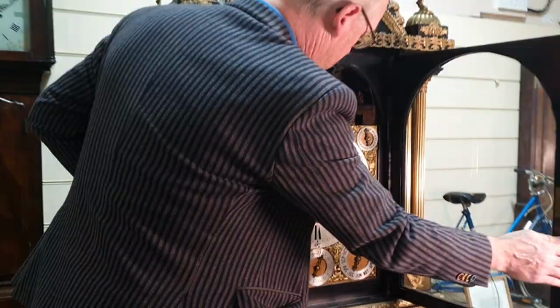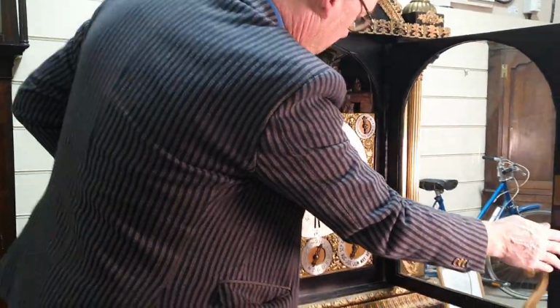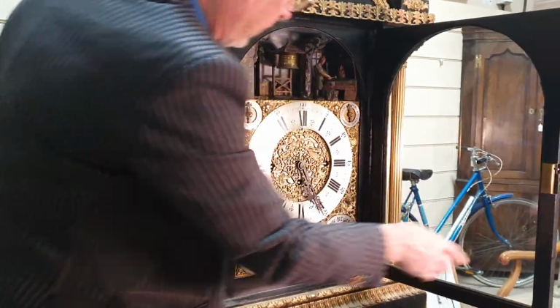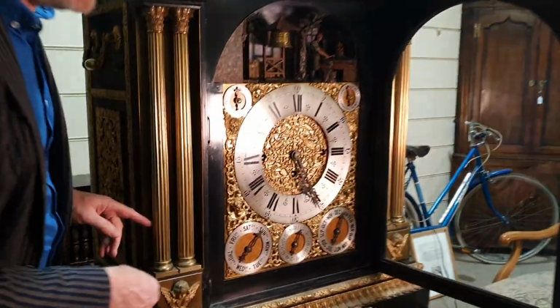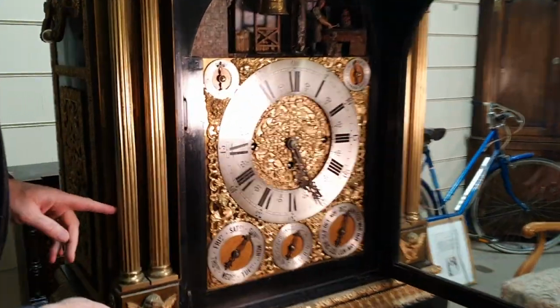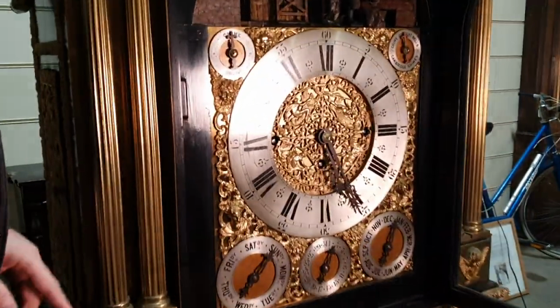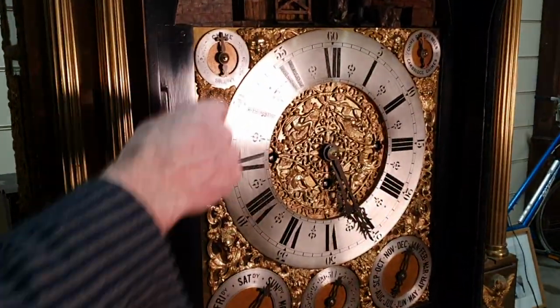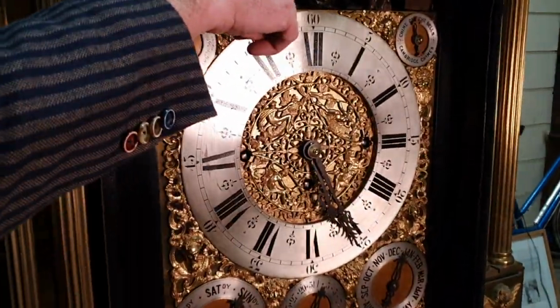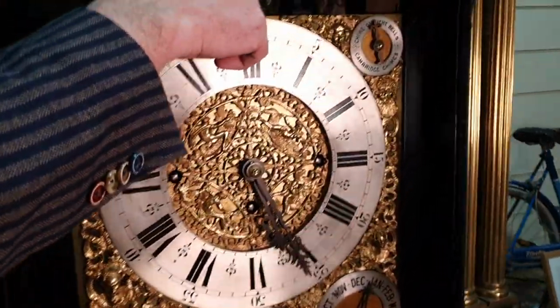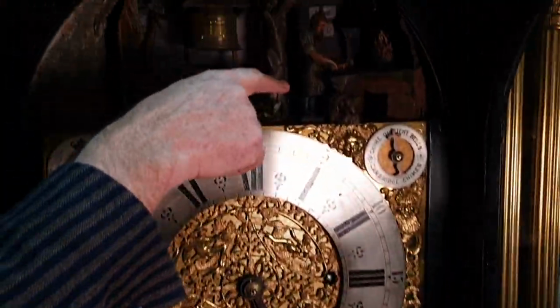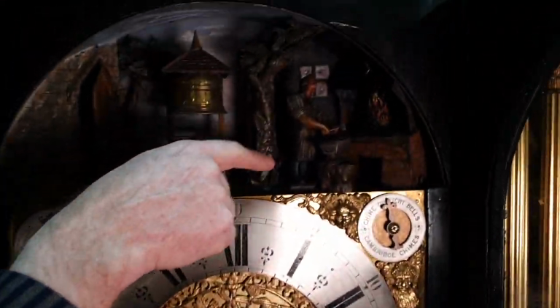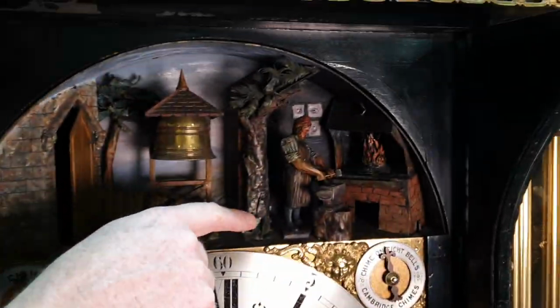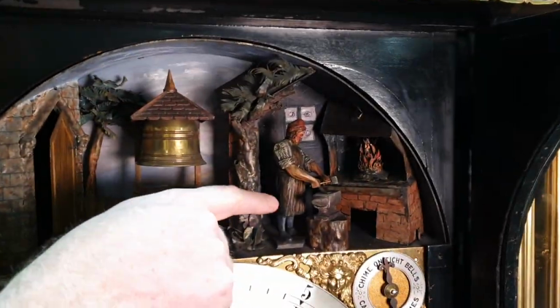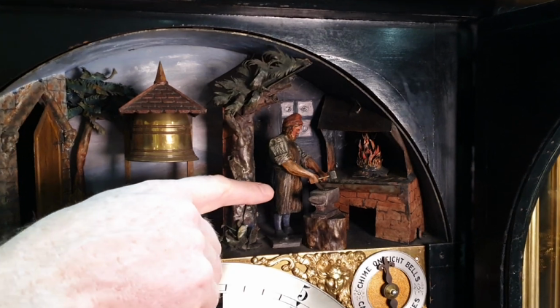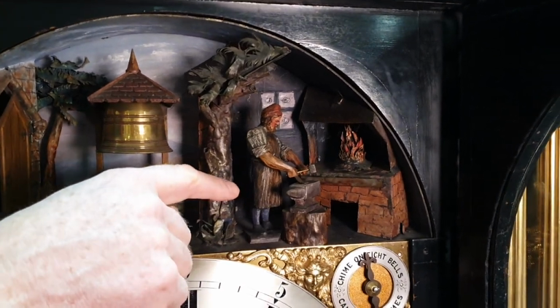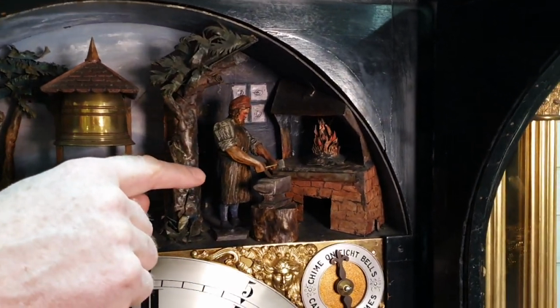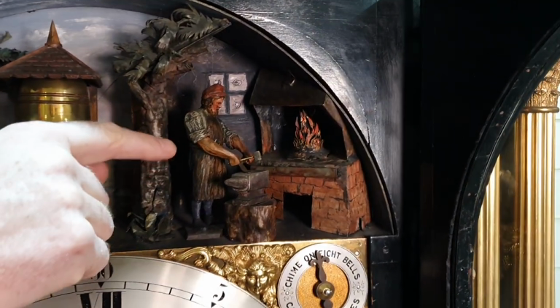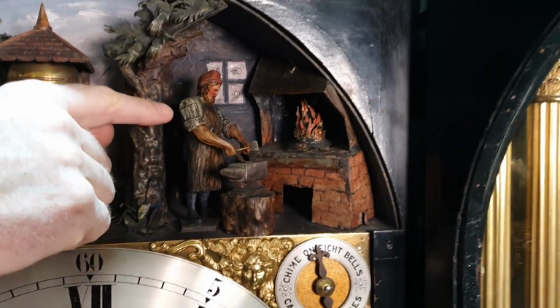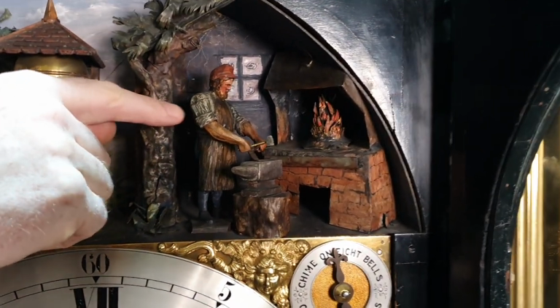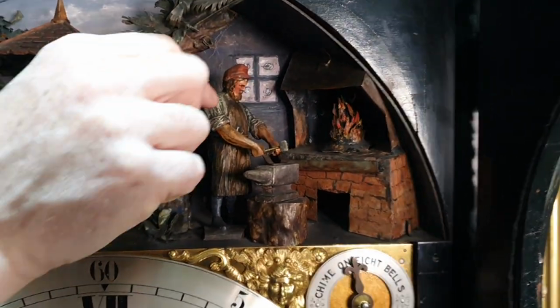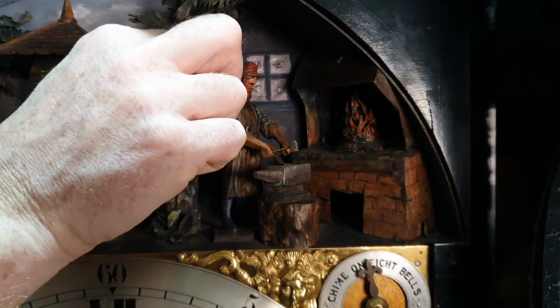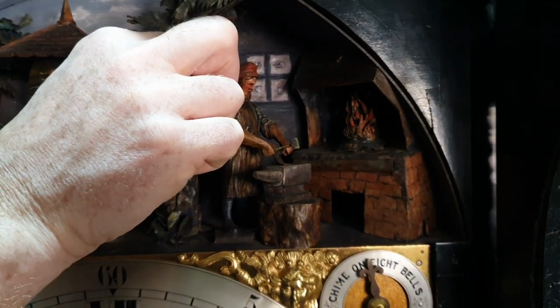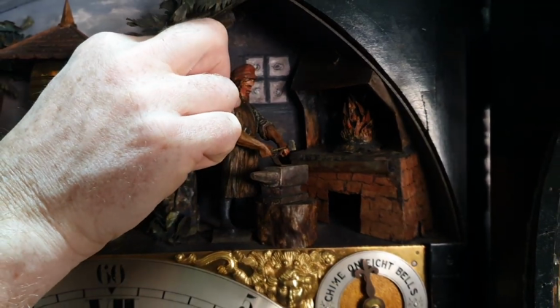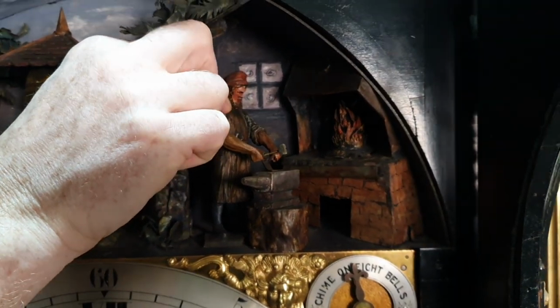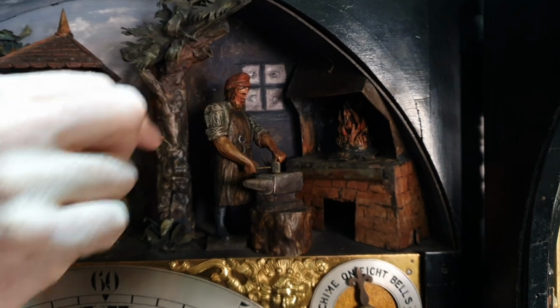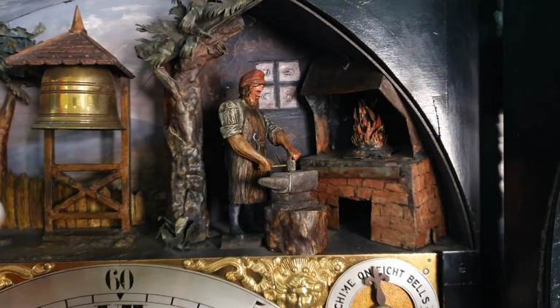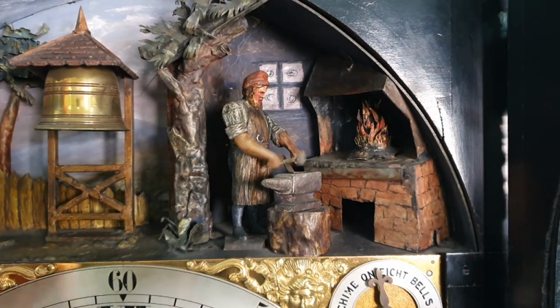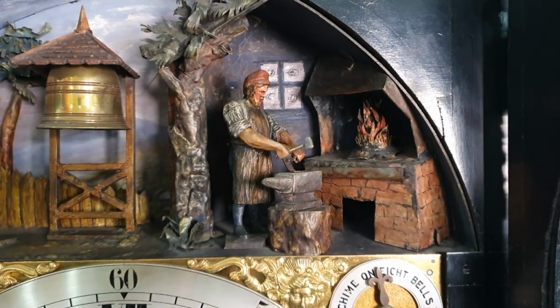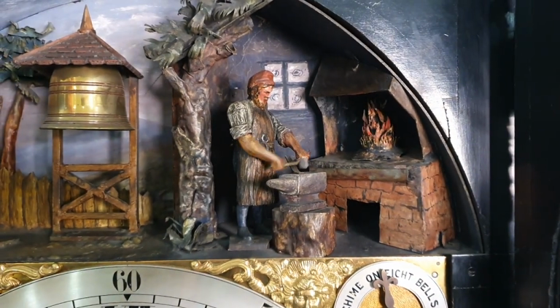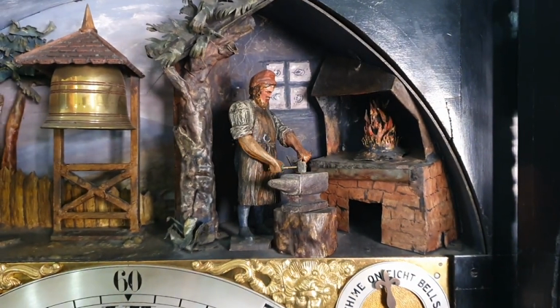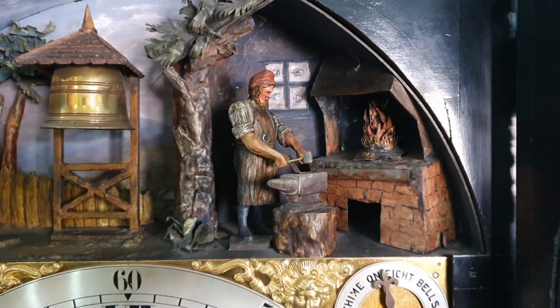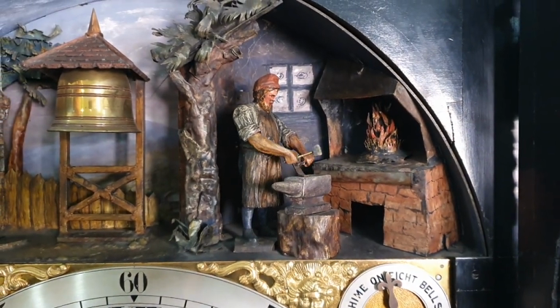If you have a closer look at the dial, you can see the automaton at the top here. You have the blacksmith with his anvil. Although he's working, the linkage is a little bit loose. That's how it should work.